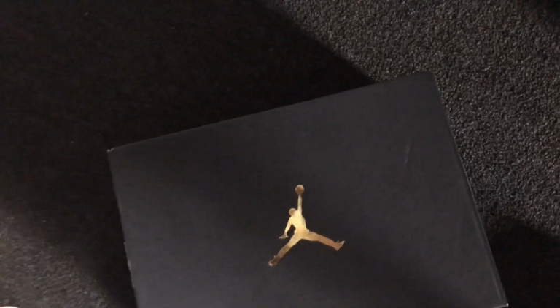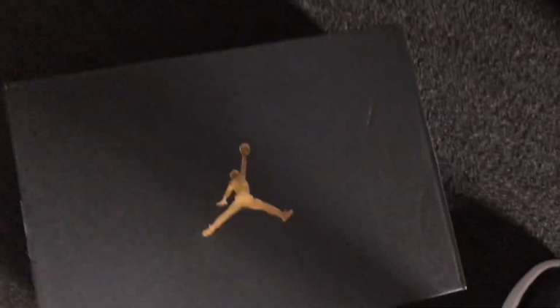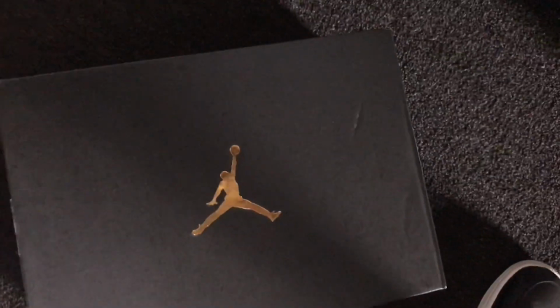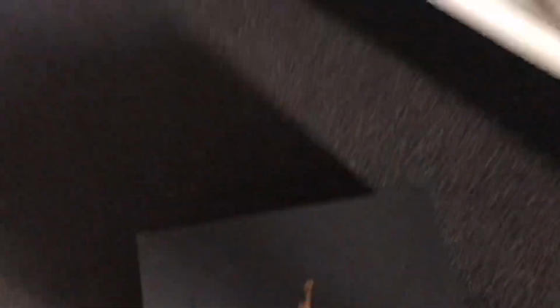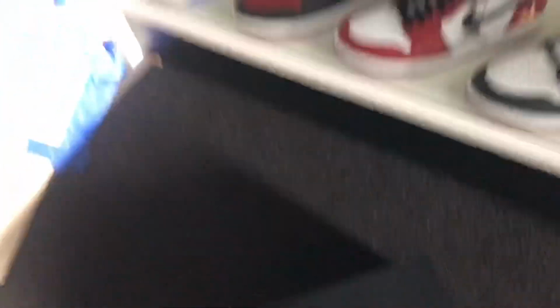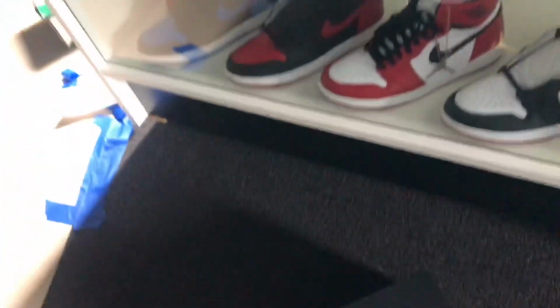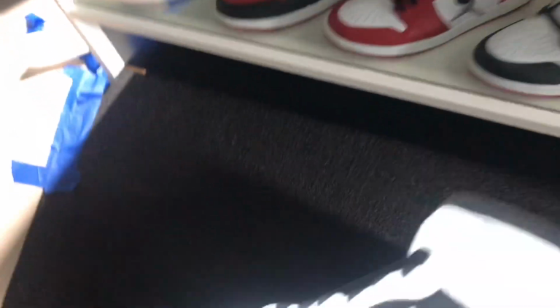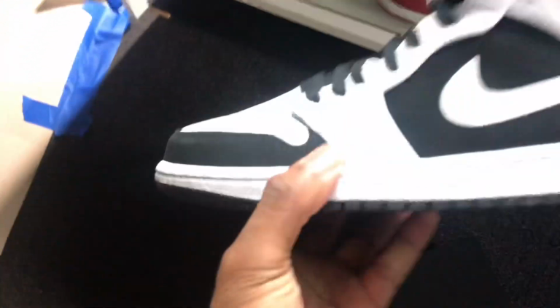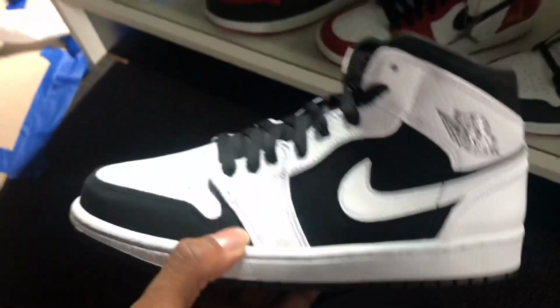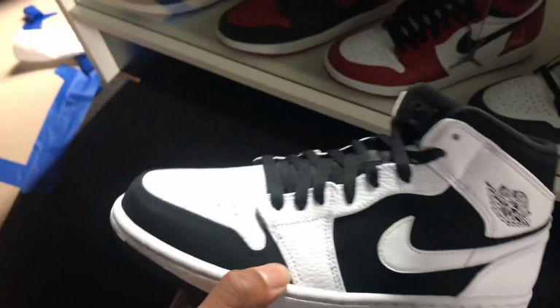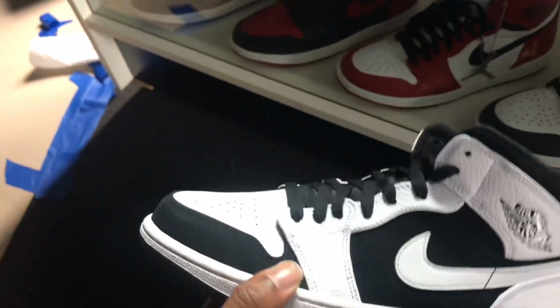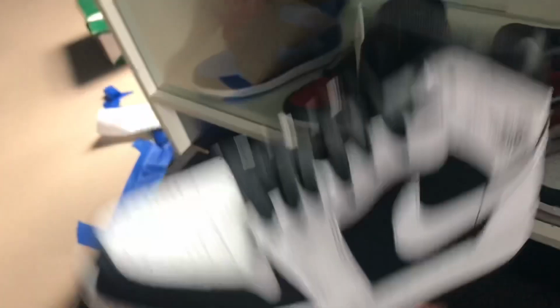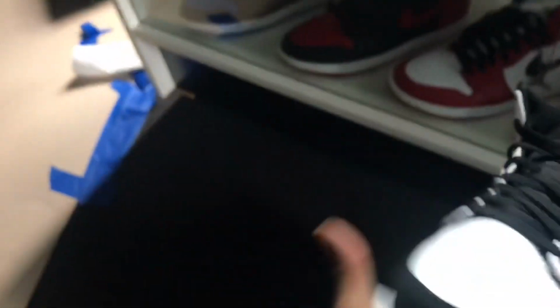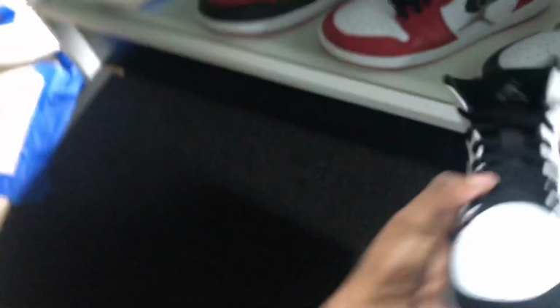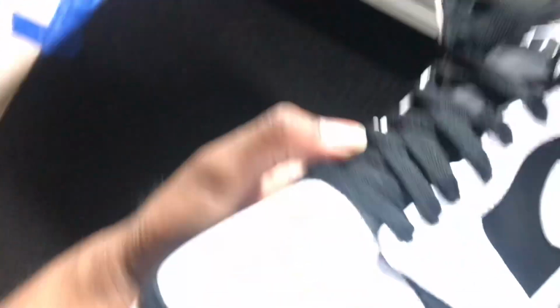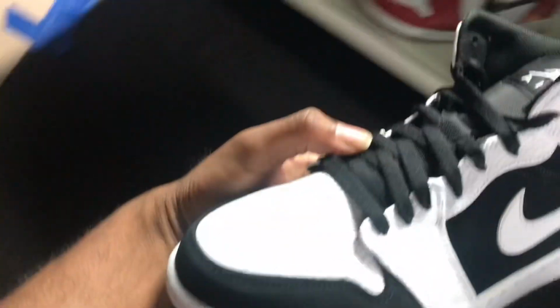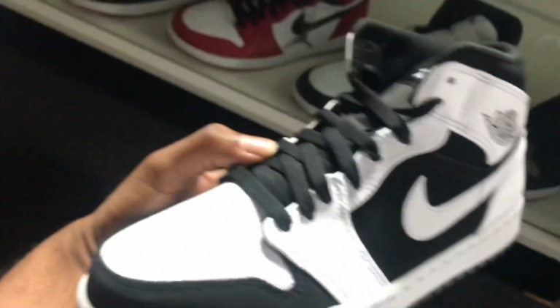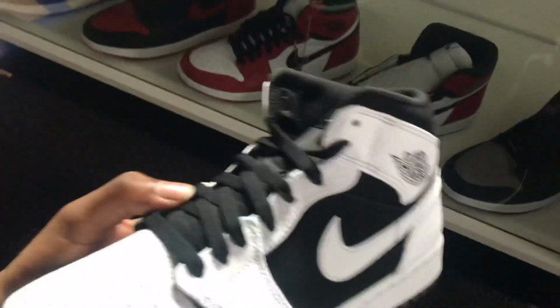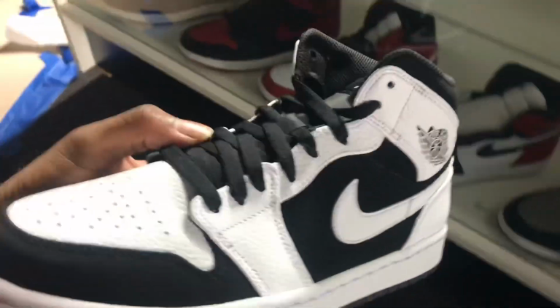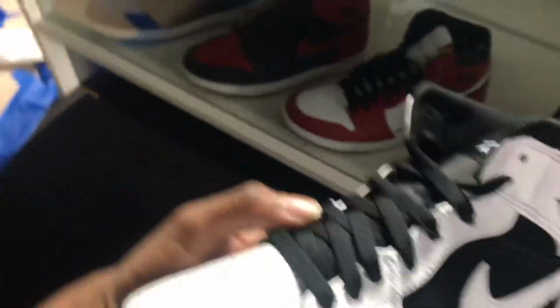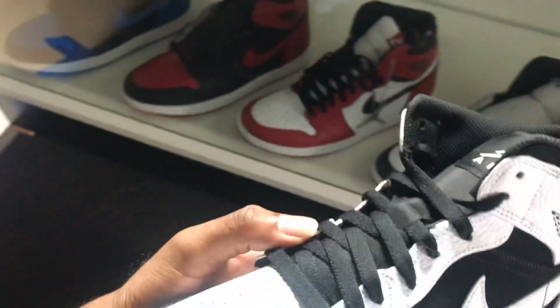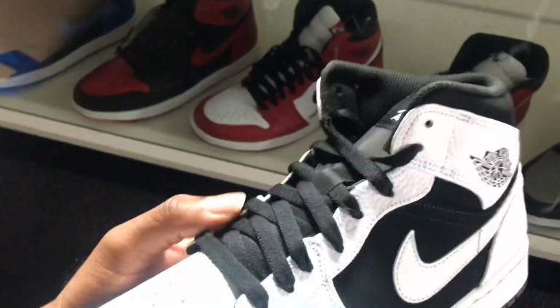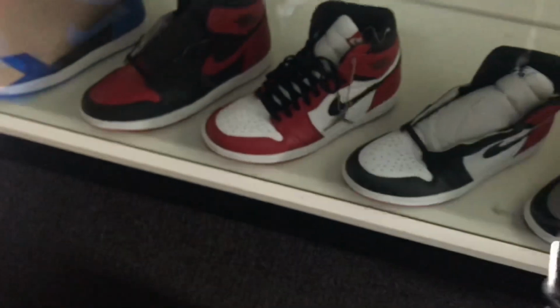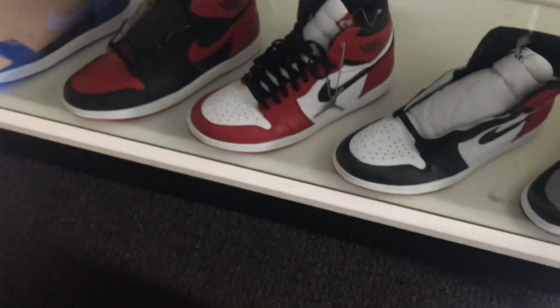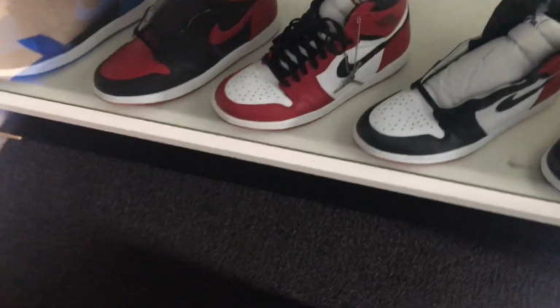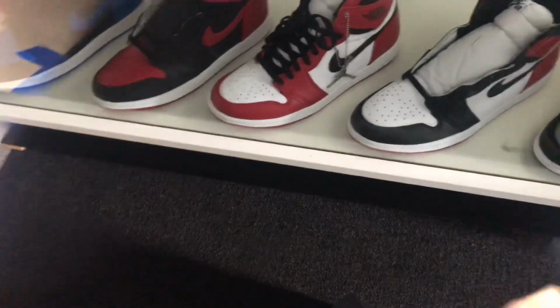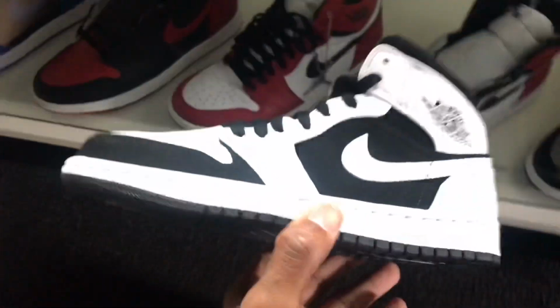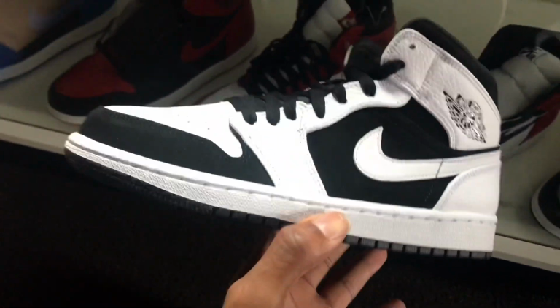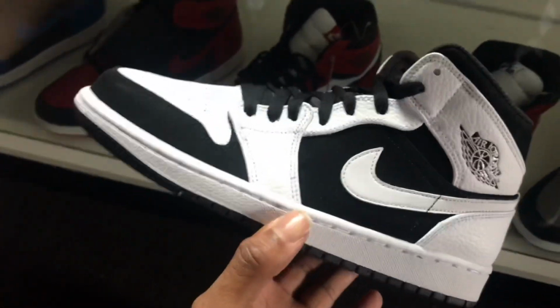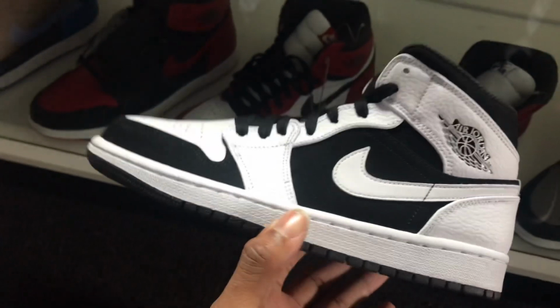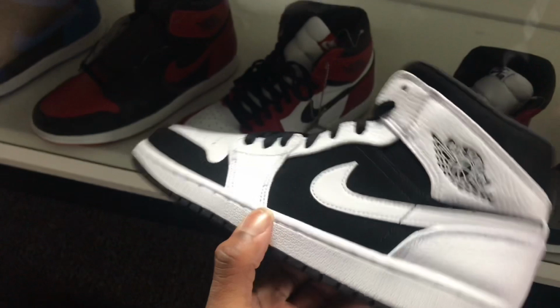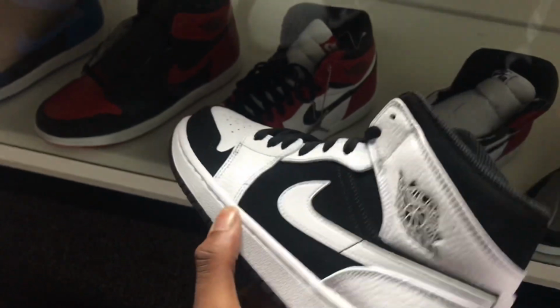Let's get into the shoe. Bam! As y'all can see, this is a white and black colorway of the mid. This is actually a nice, not too bad of a colorway. I actually like this color scheme.